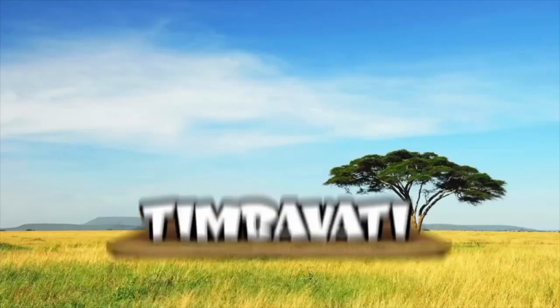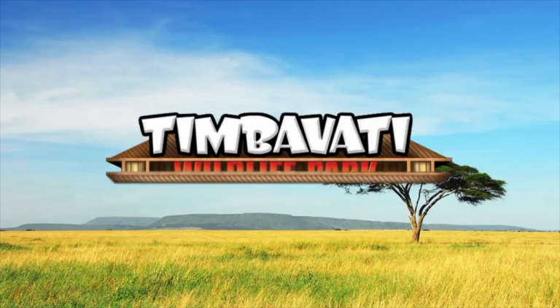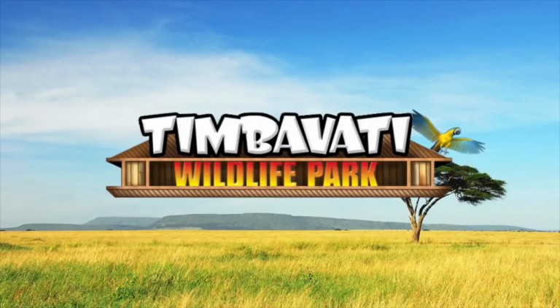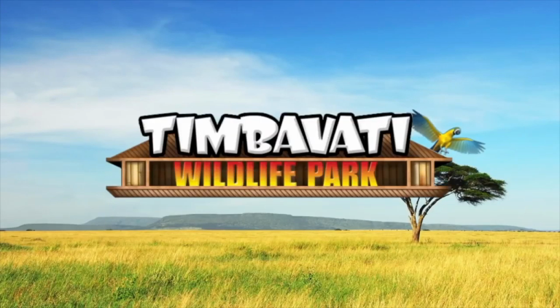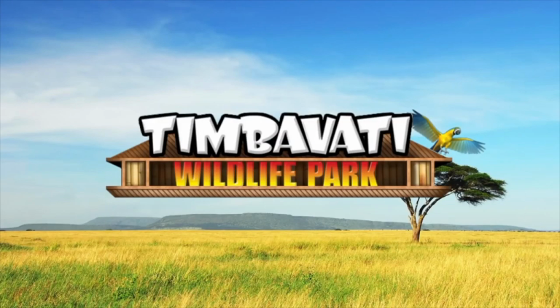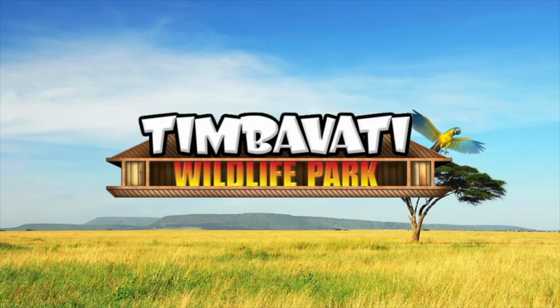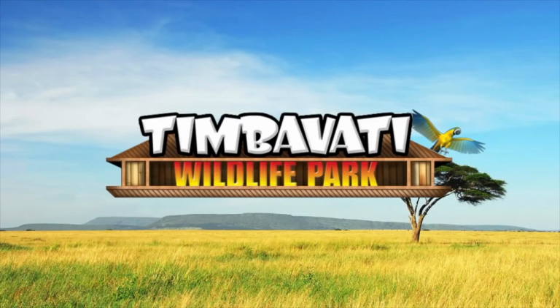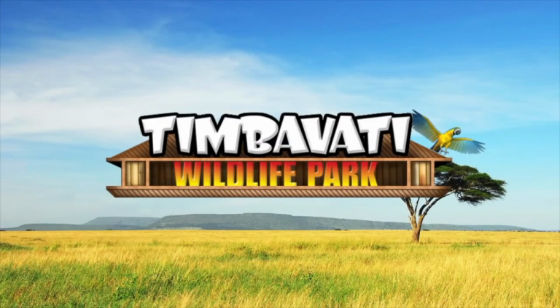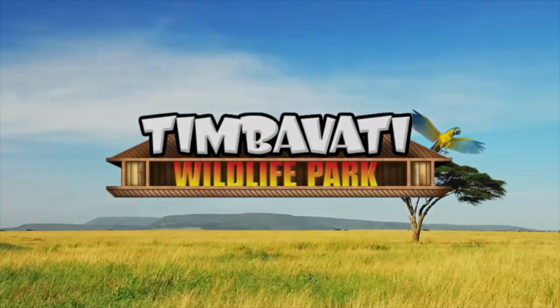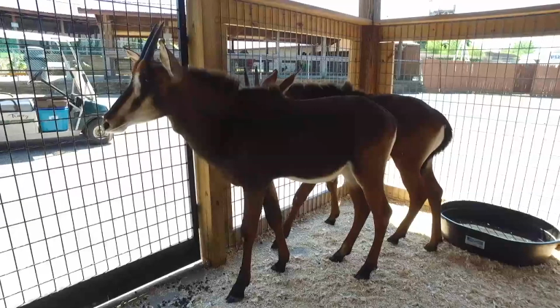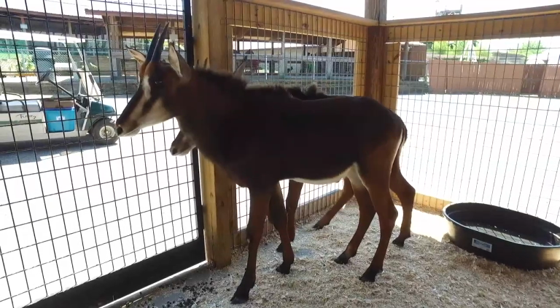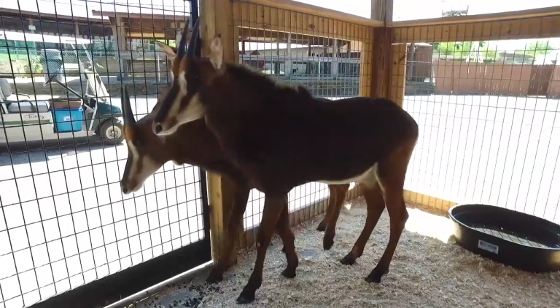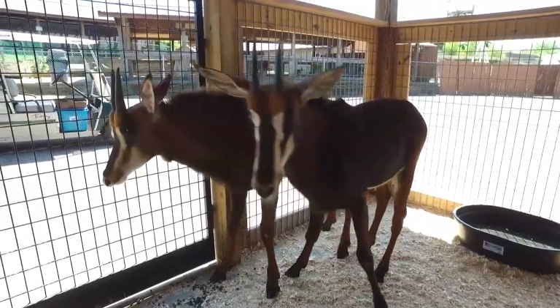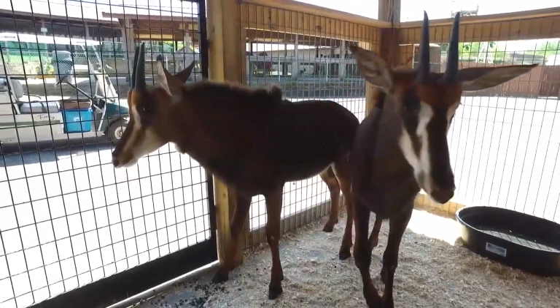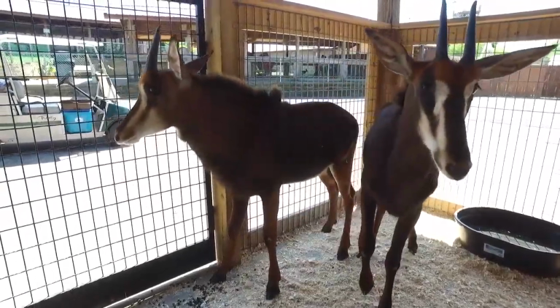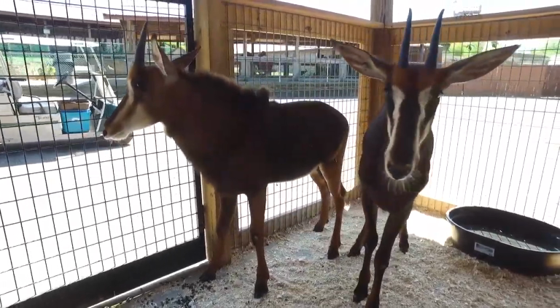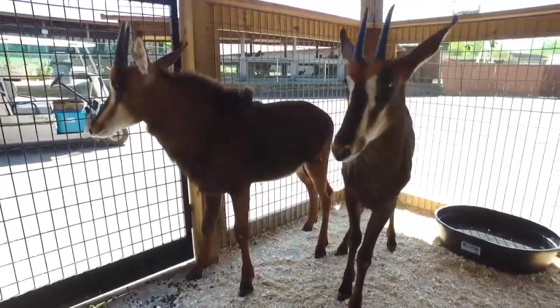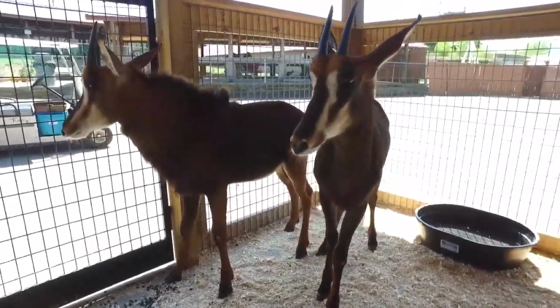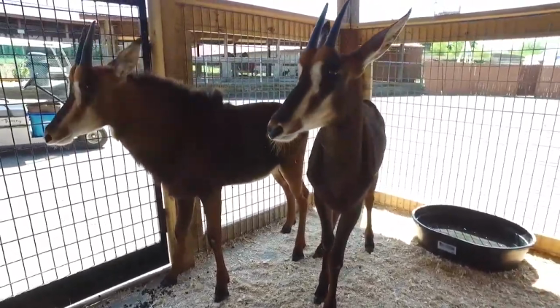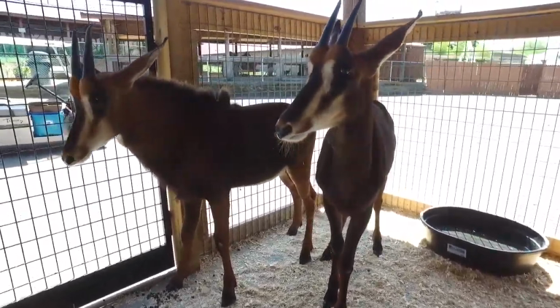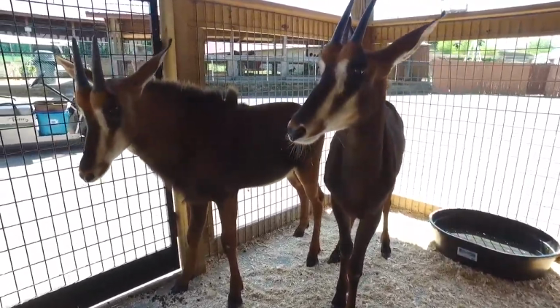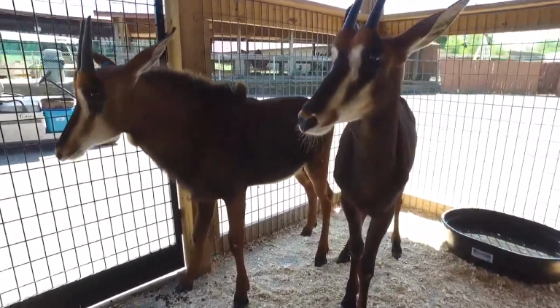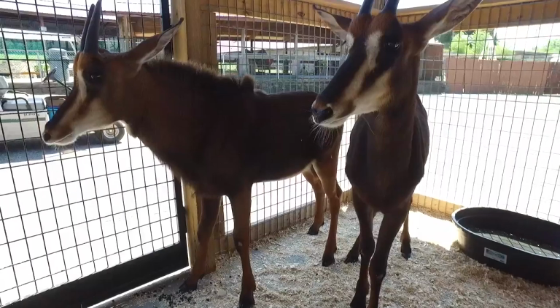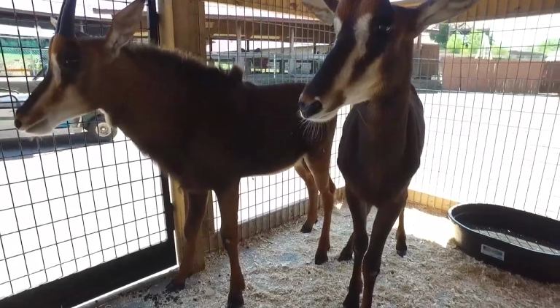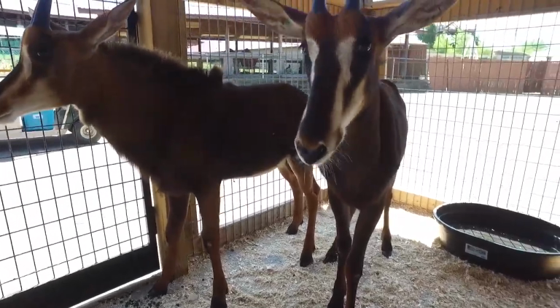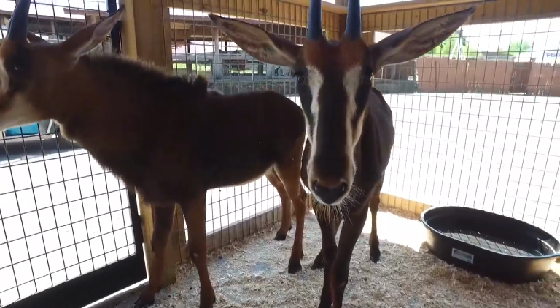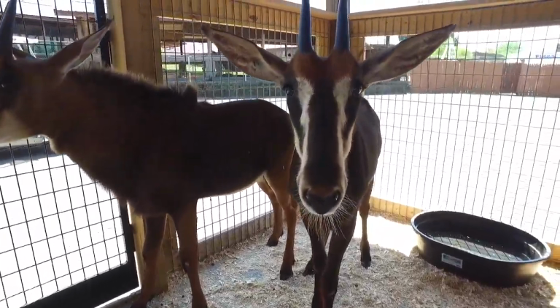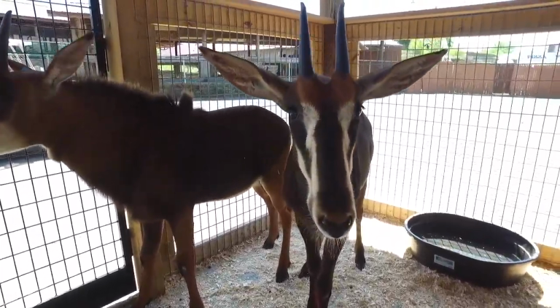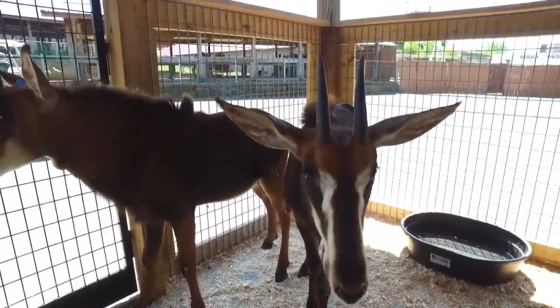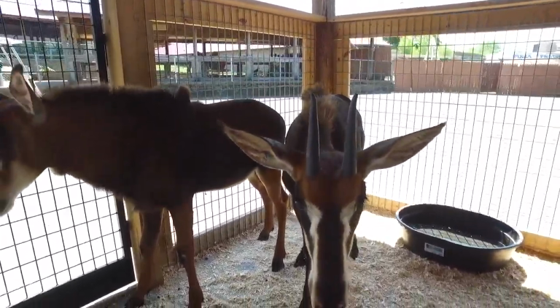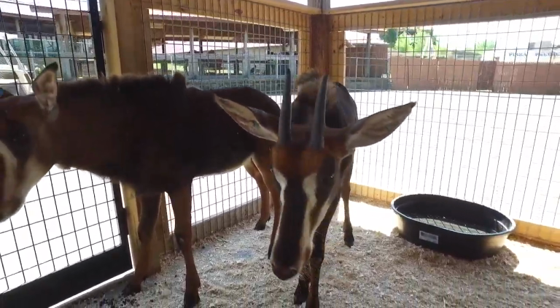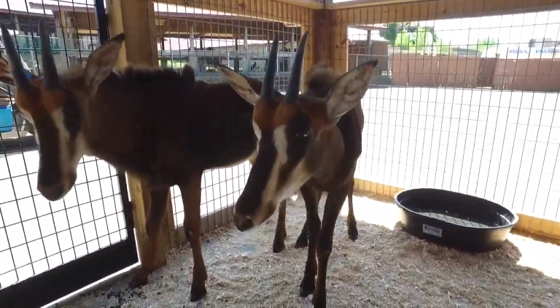Timbavati! The sable antelope is a staple of the grasslands and woodlands of Africa. This herbivore usually avoids the open grassy plains where many of its contemporaries roam.